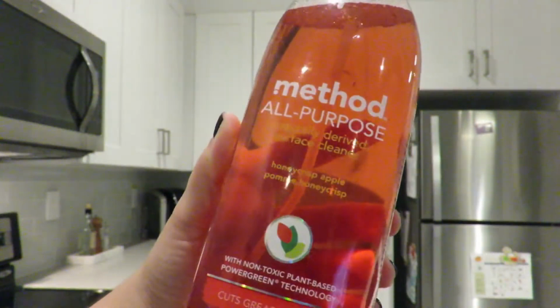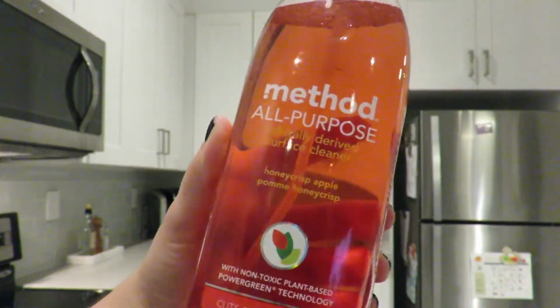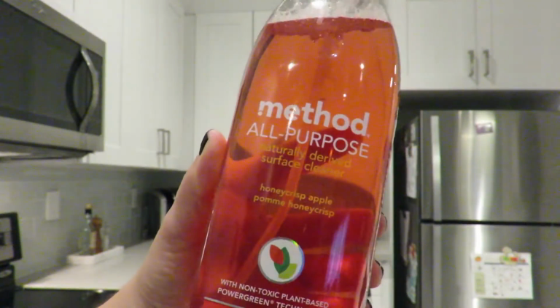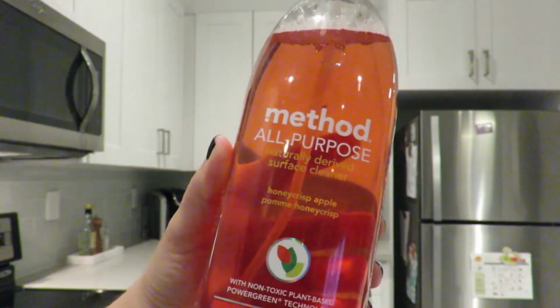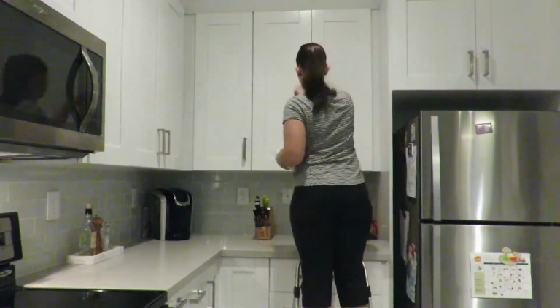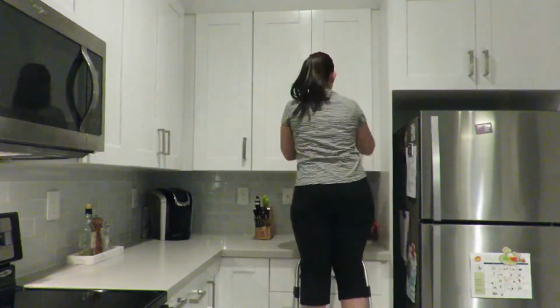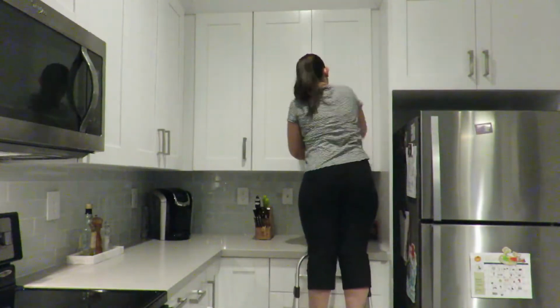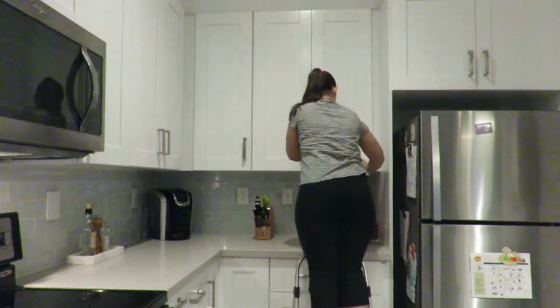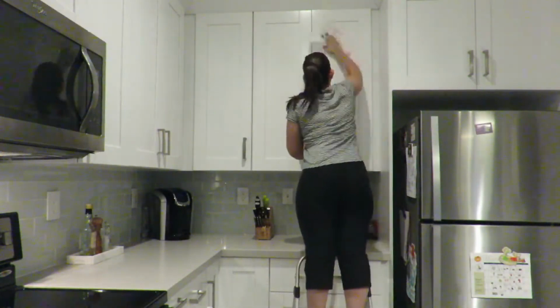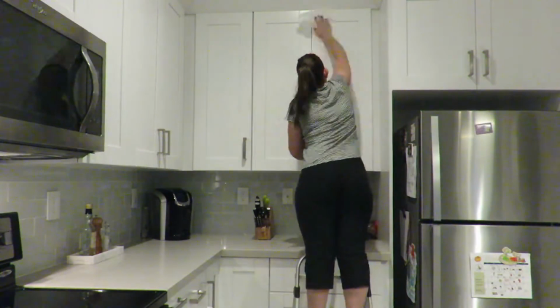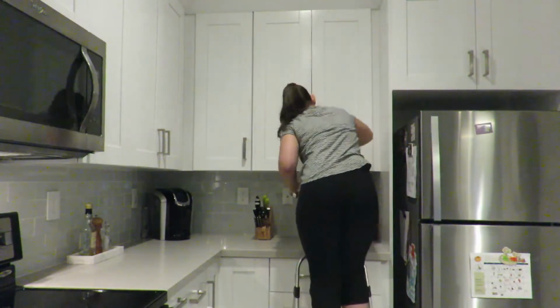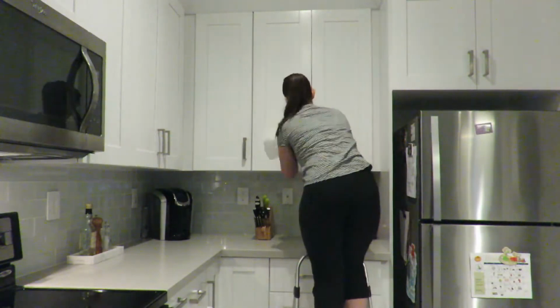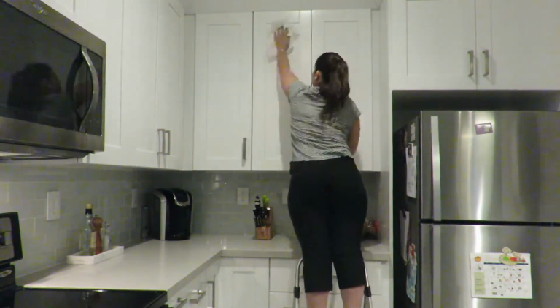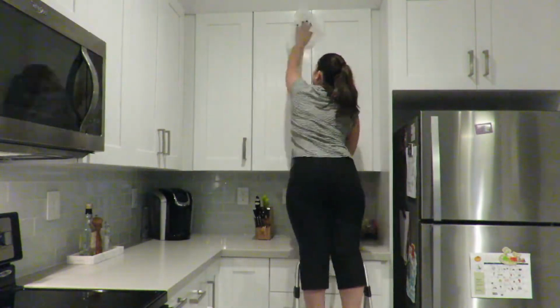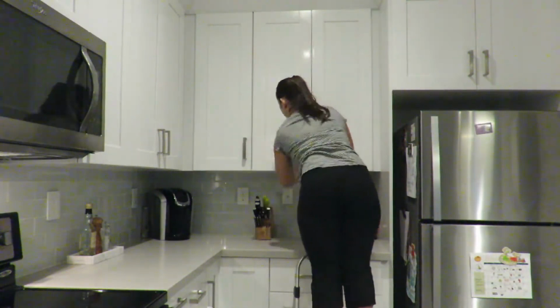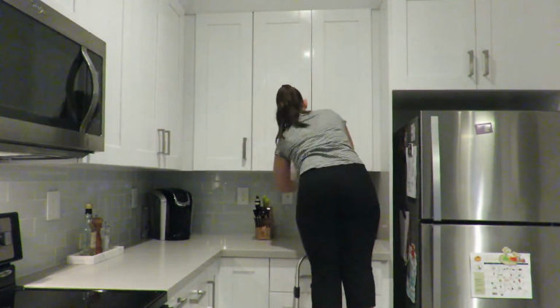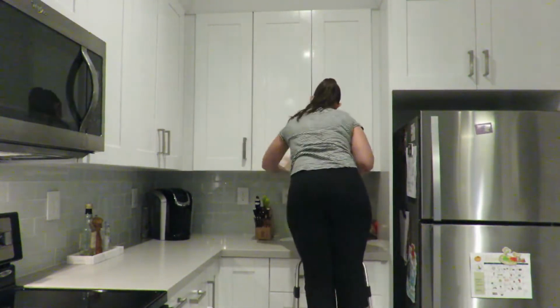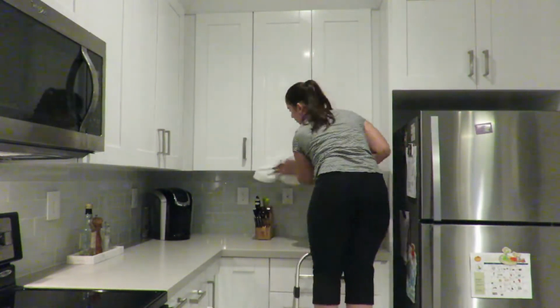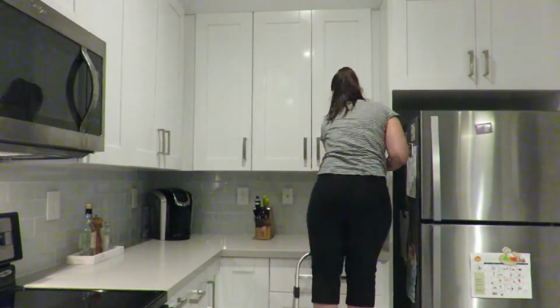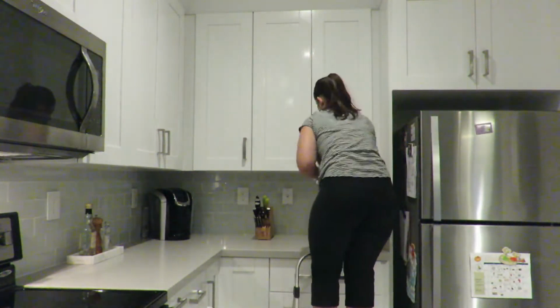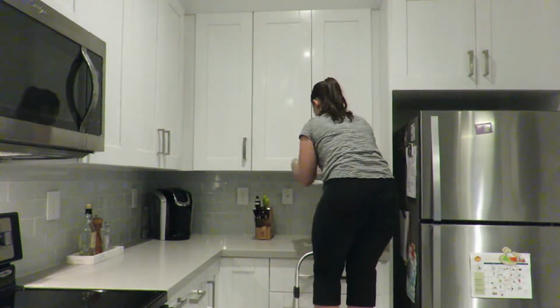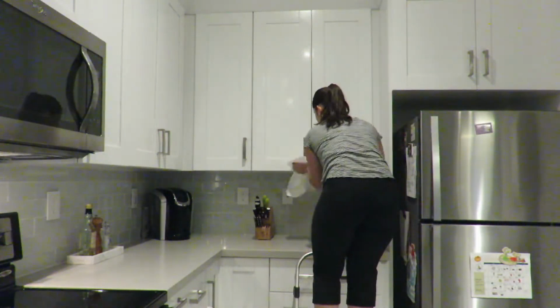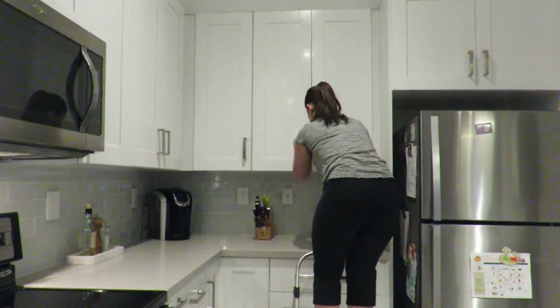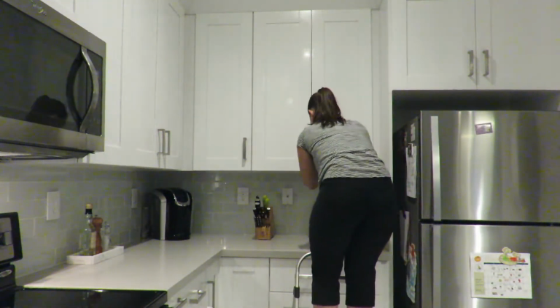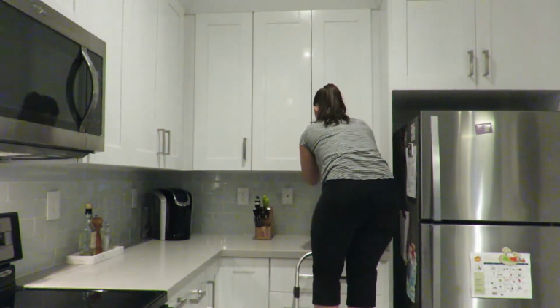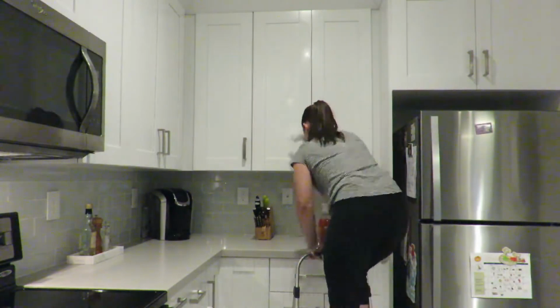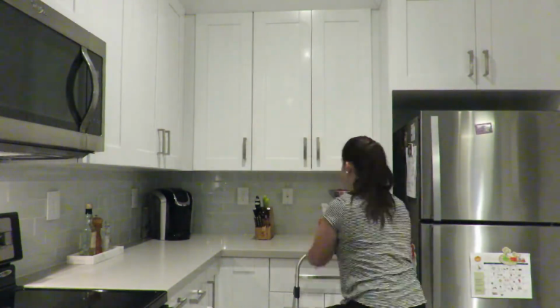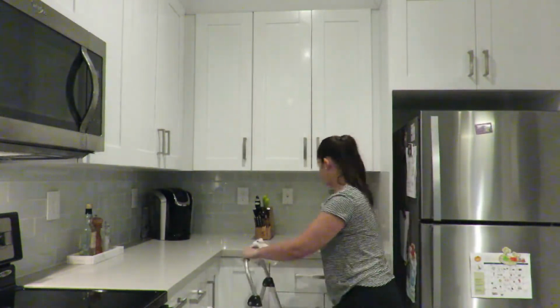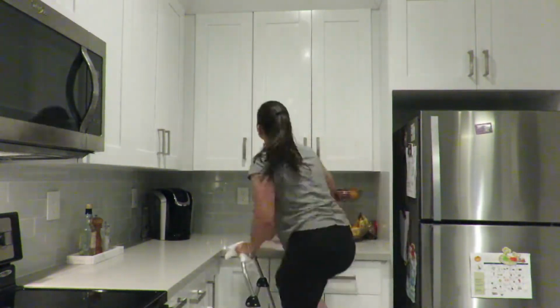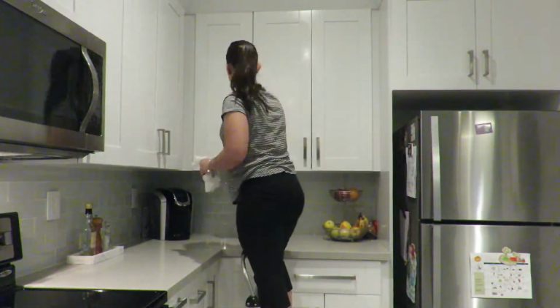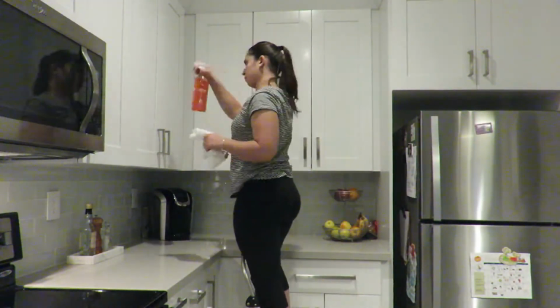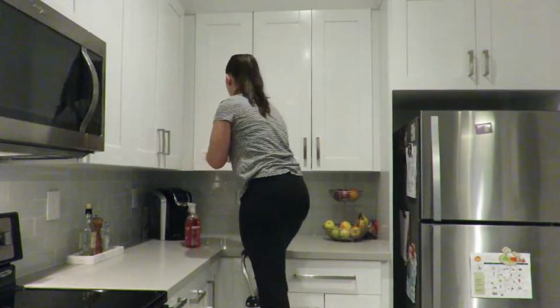Next I'm going to use the Method all-purpose cleaner in the Honey Crisp Apple scent and give all my cabinets a good wipe down. I'm also going to make sure that I wipe down all the handles as well.